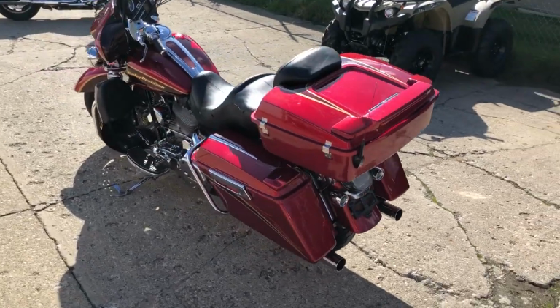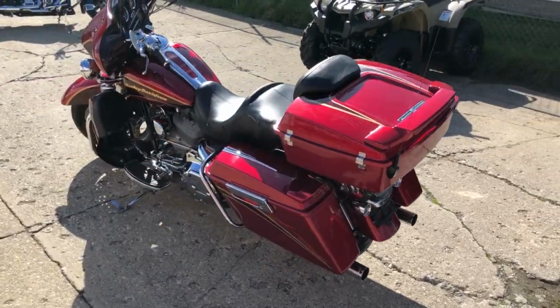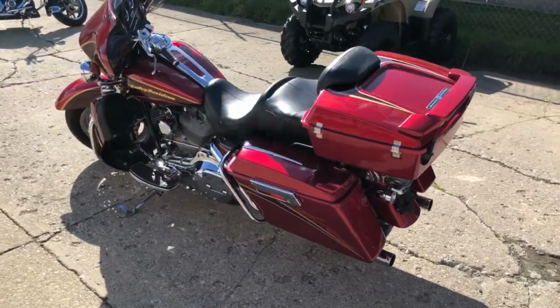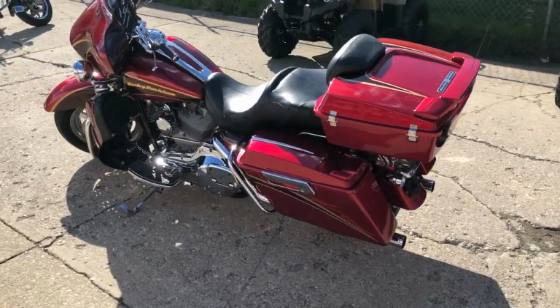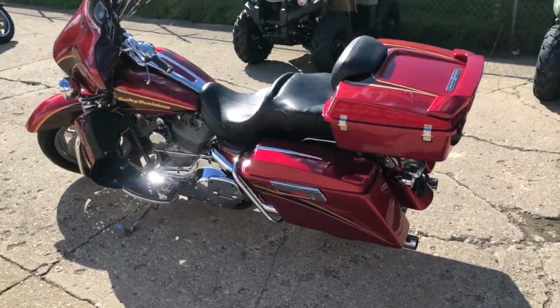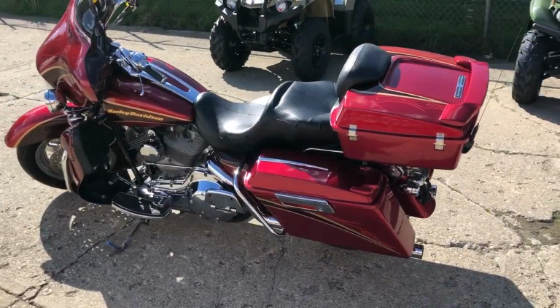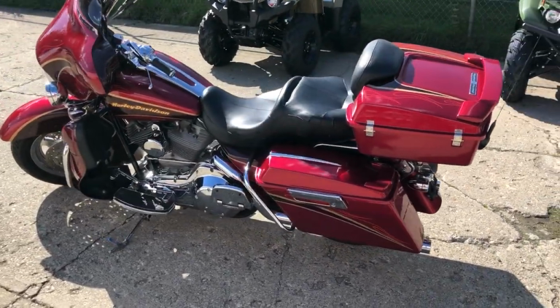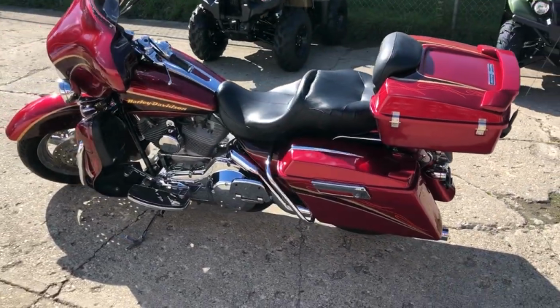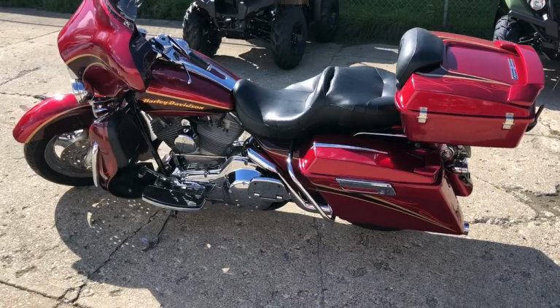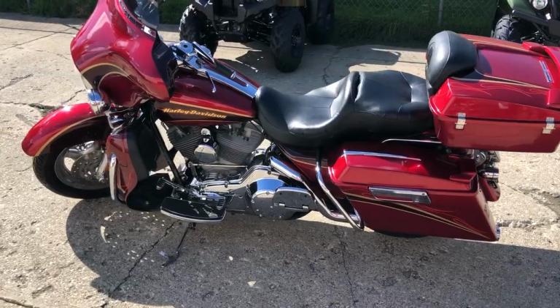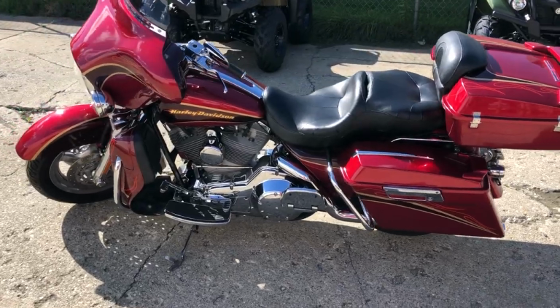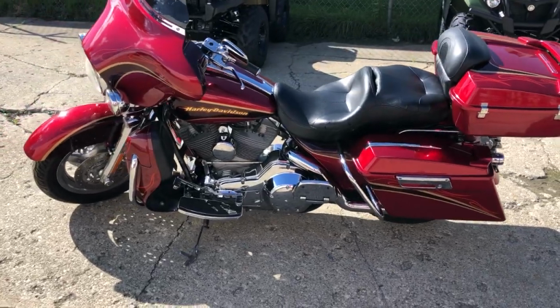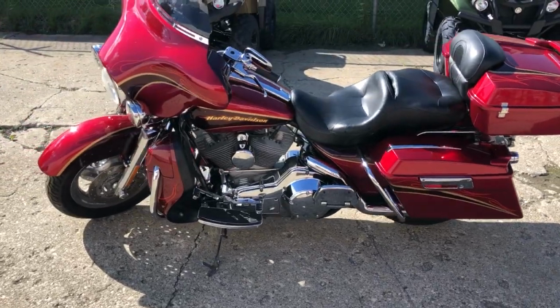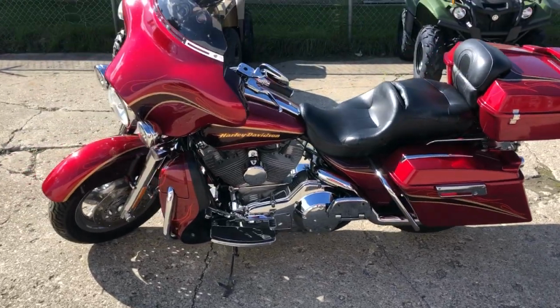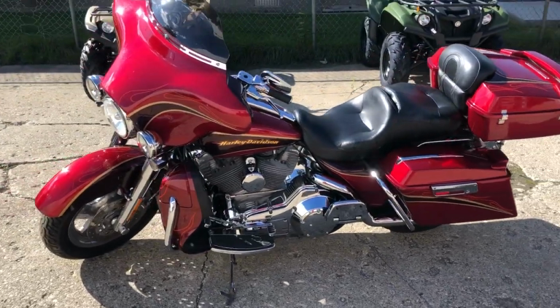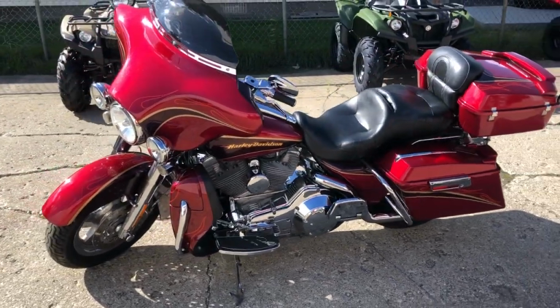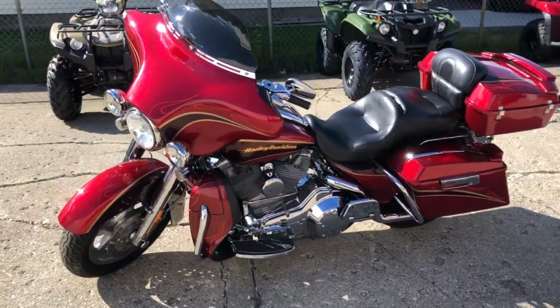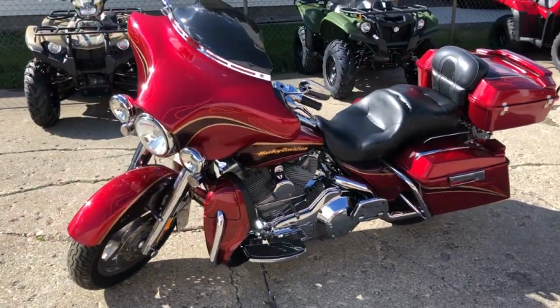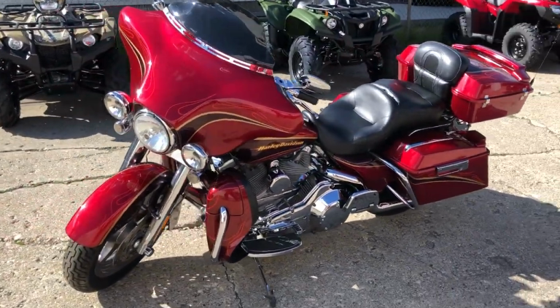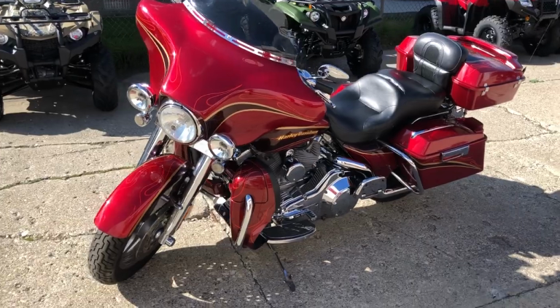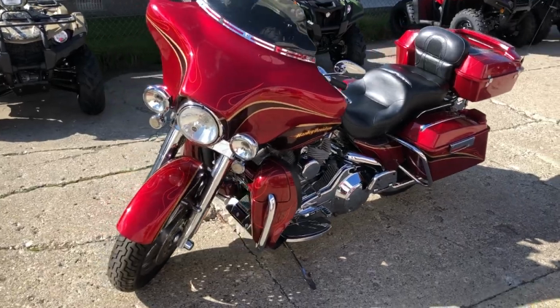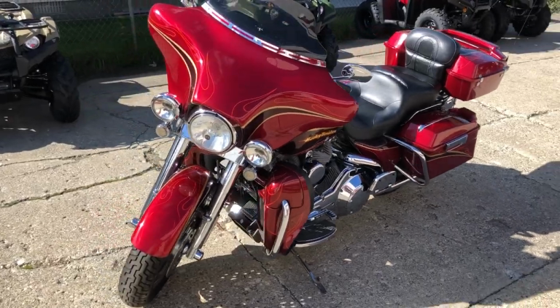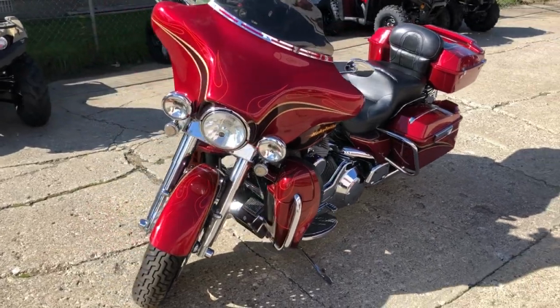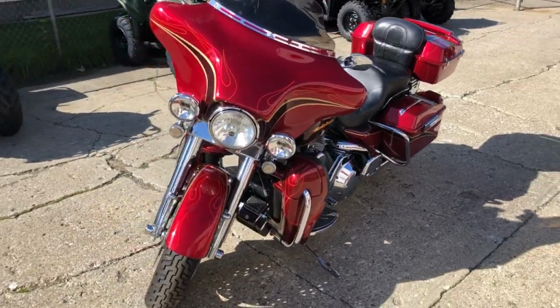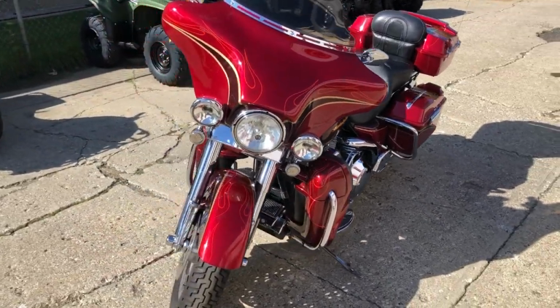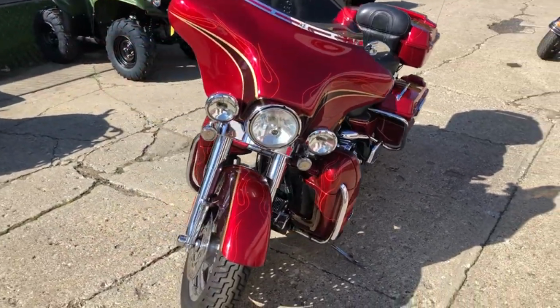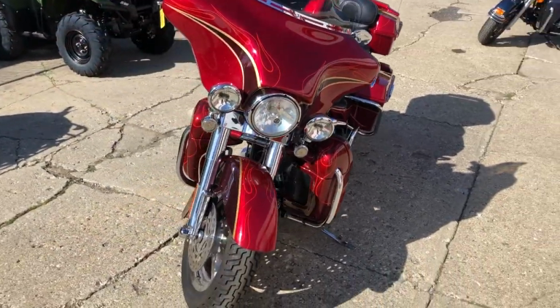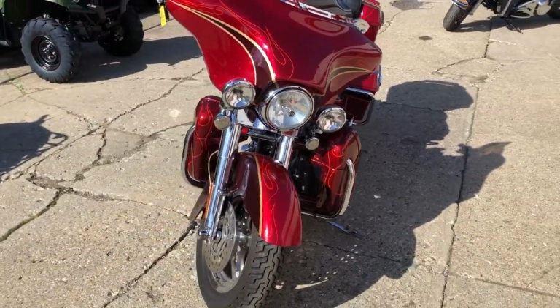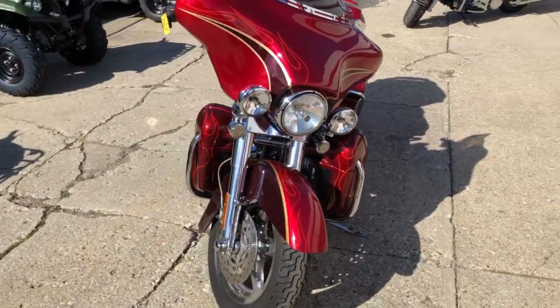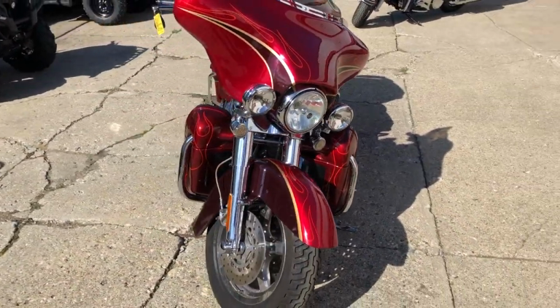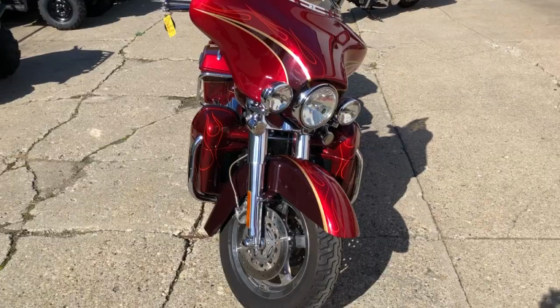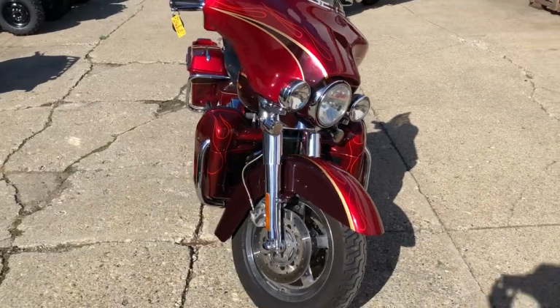This is the one guys — super clean, has it all: chrome rims, chrome front end, chrome levers, chrome switch housings. It even includes a cell phone holder, got a low profile trunk, Screaming Eagle intake, and a dual Vance and Hines exhaust.